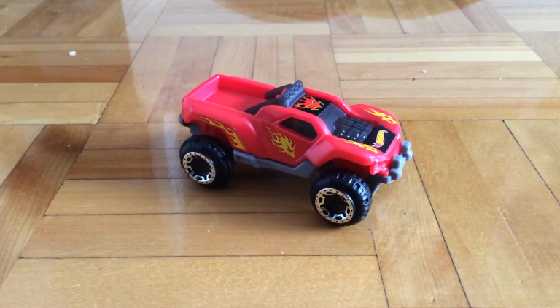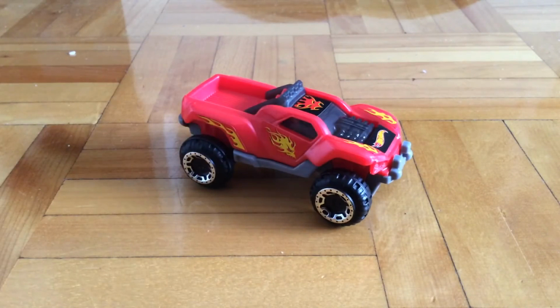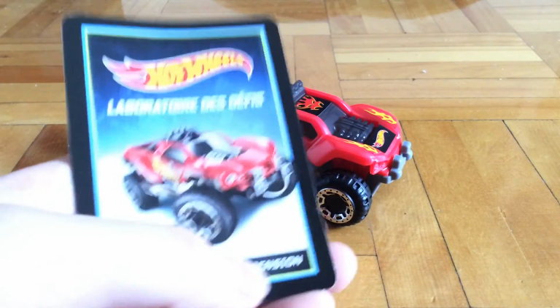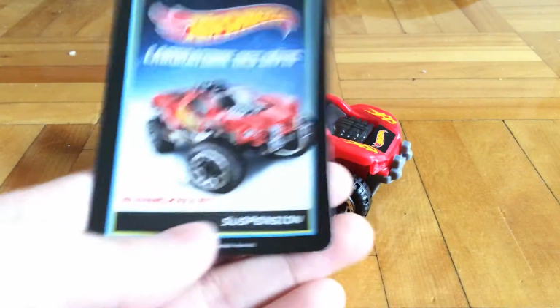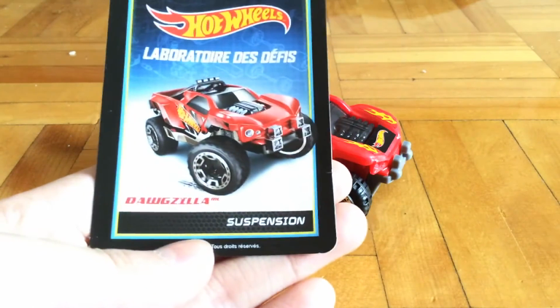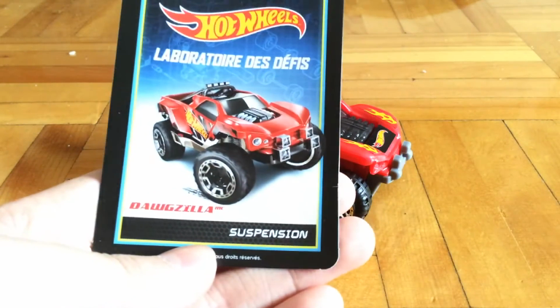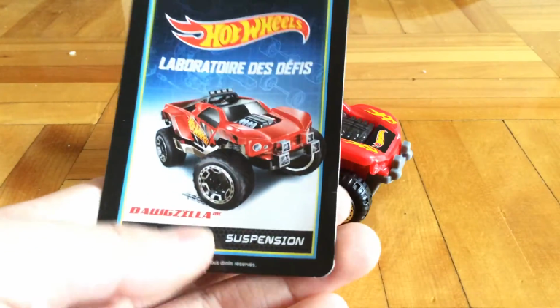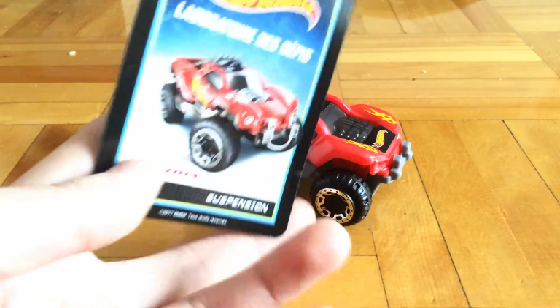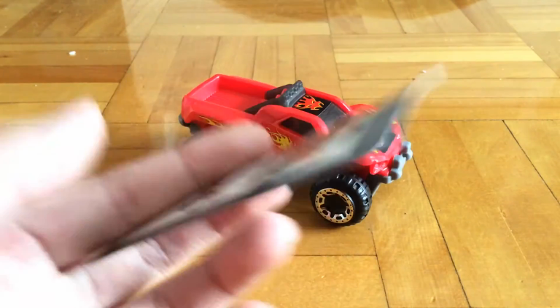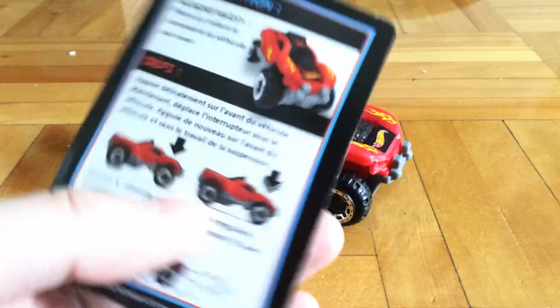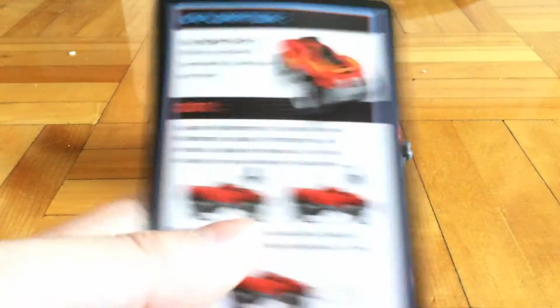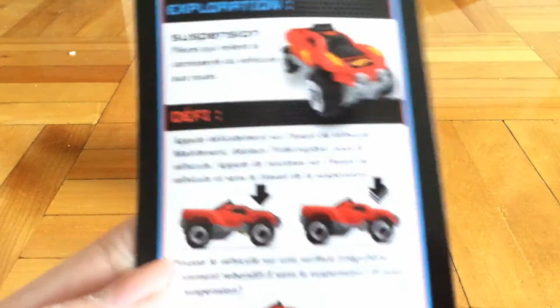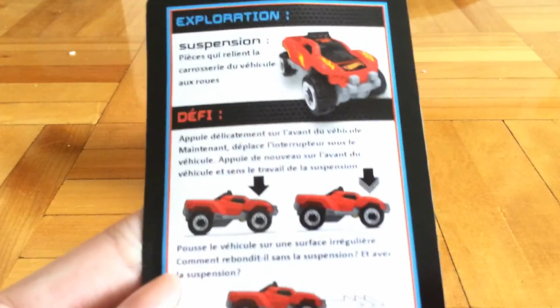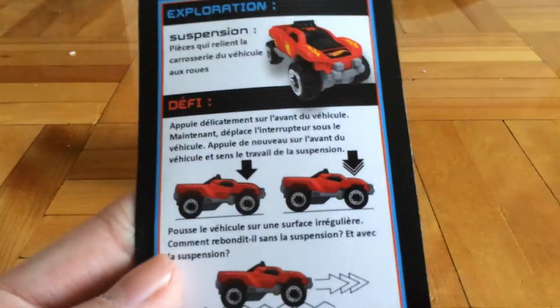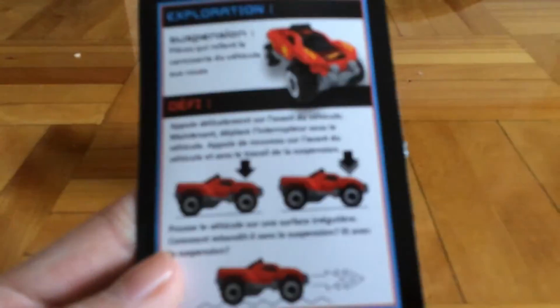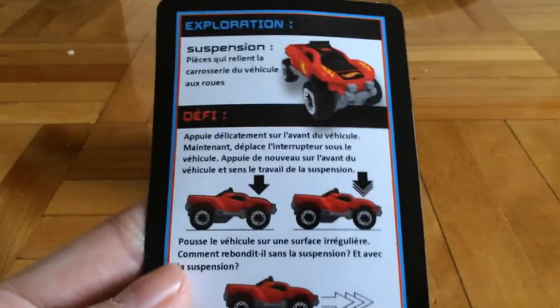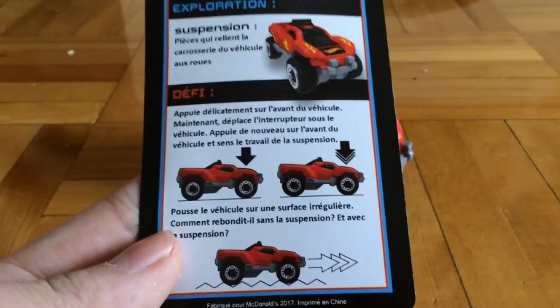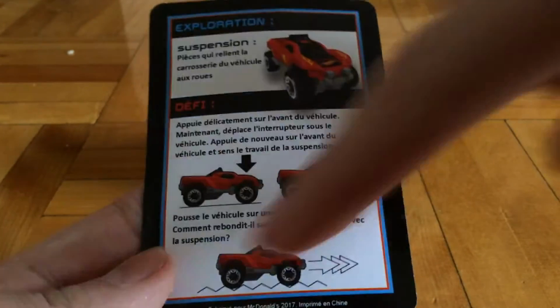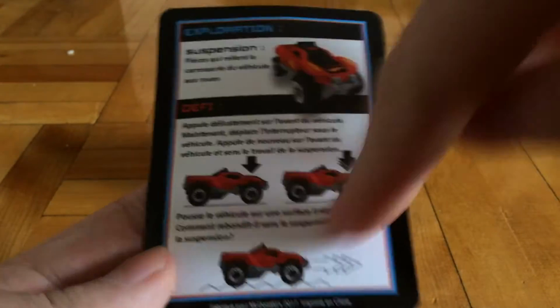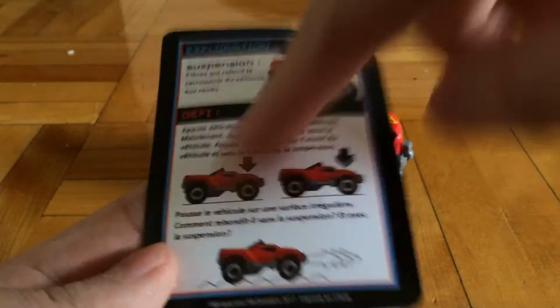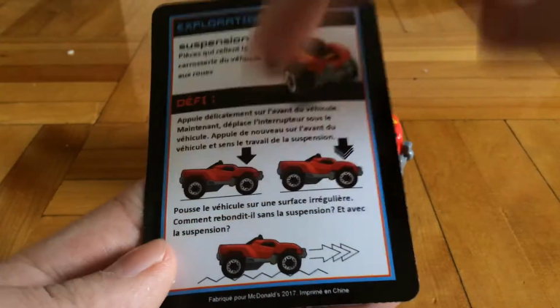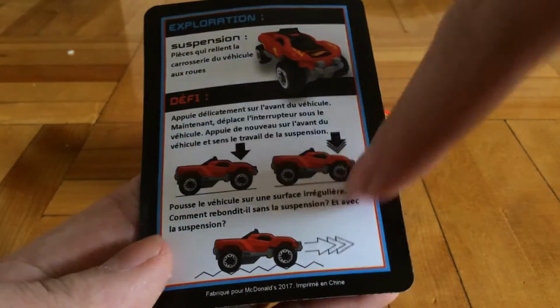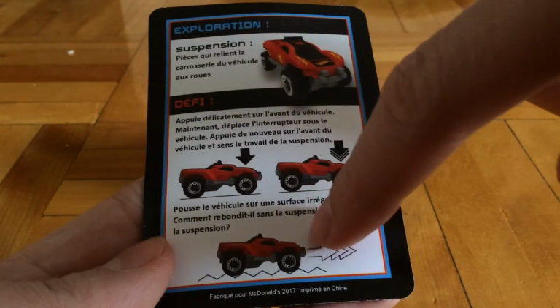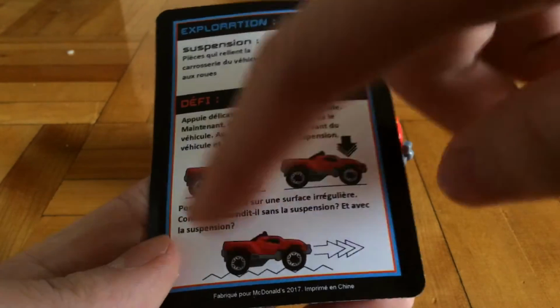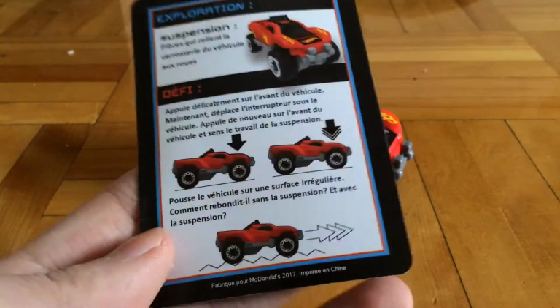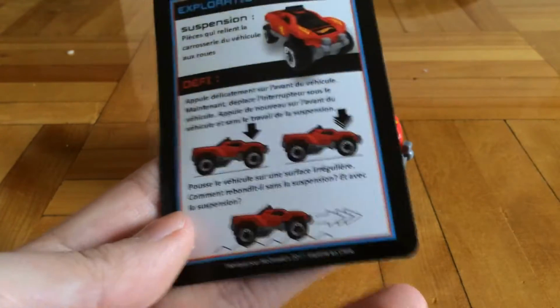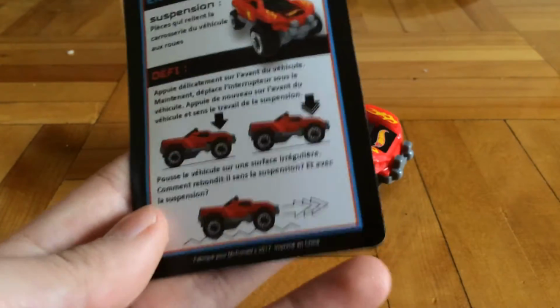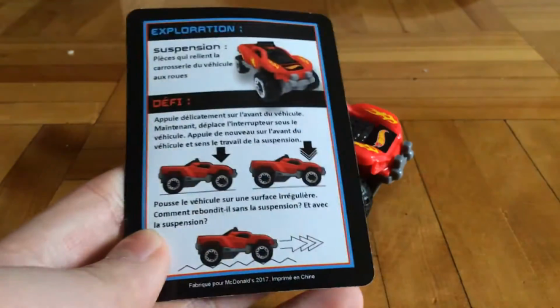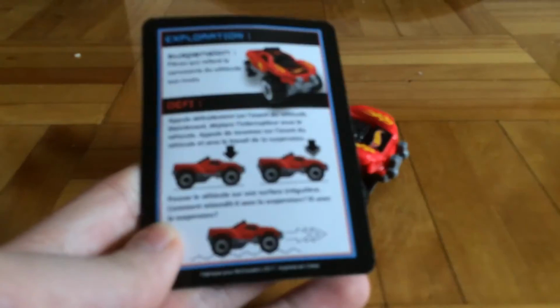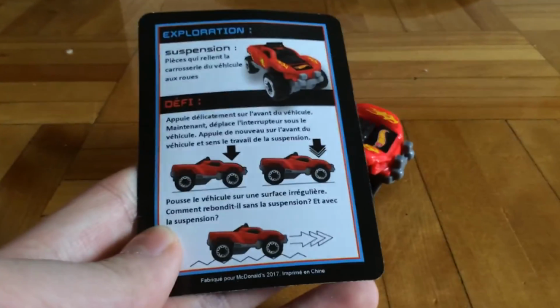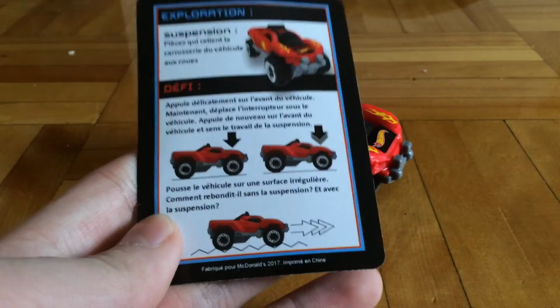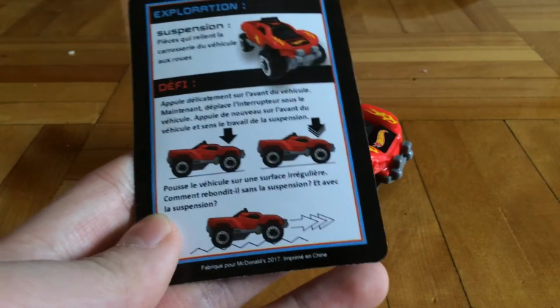And then this is the card. Unfortunately it's in French, so you won't really understand unless you speak French. But anyways, this is just about suspension — about how if you turn on the suspension, how it would roll on a rough surface.